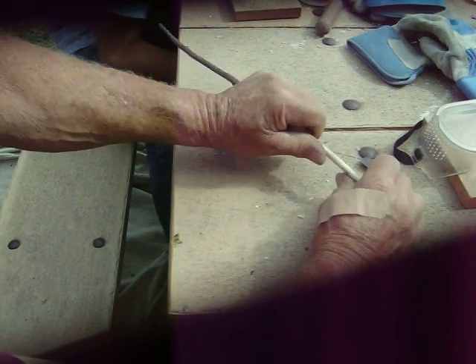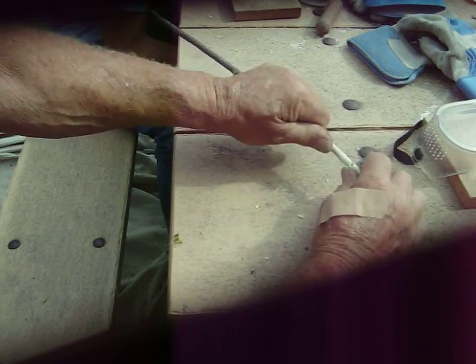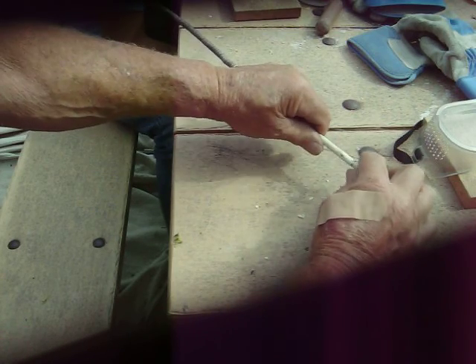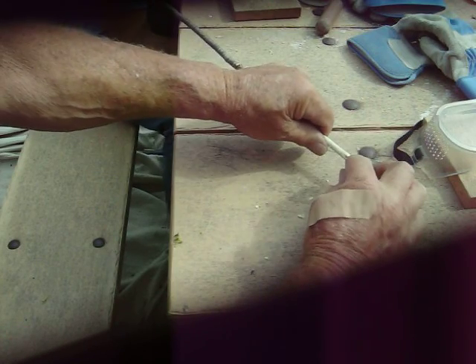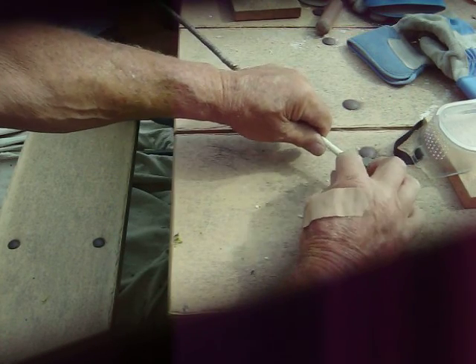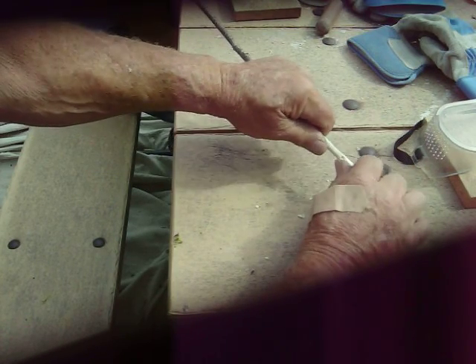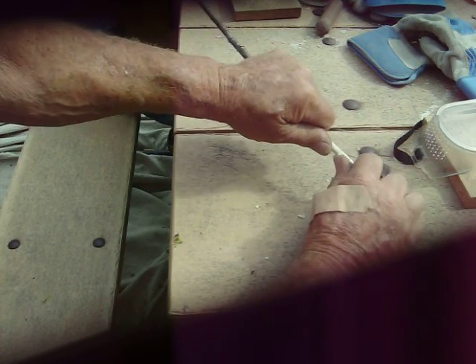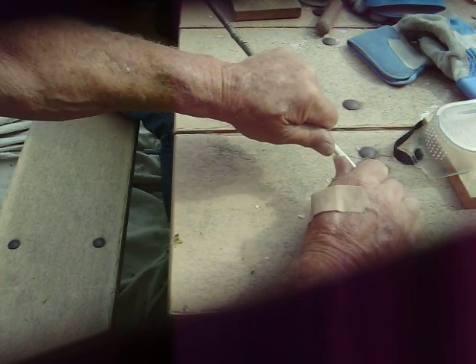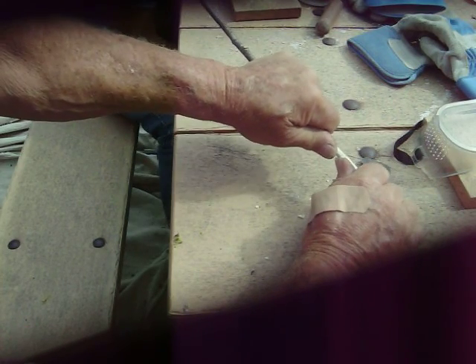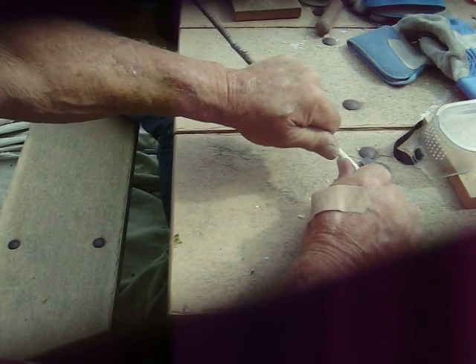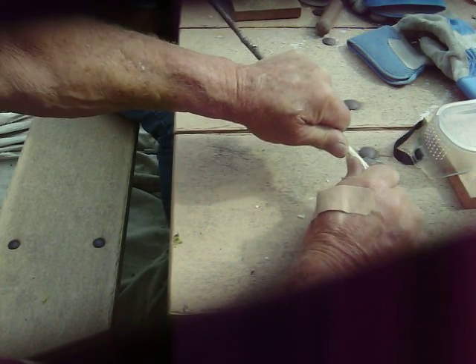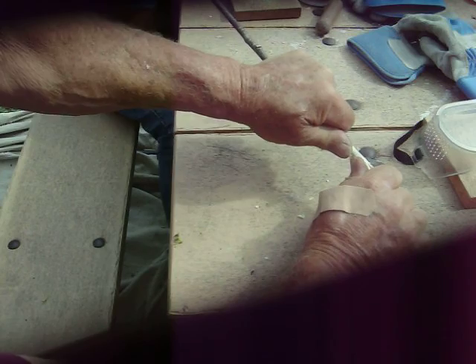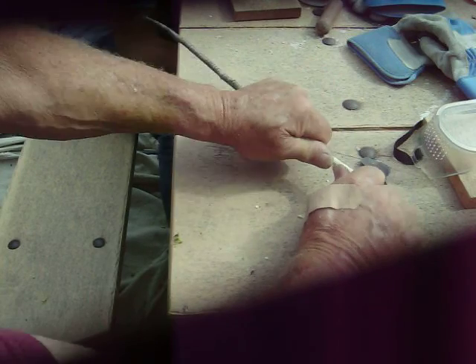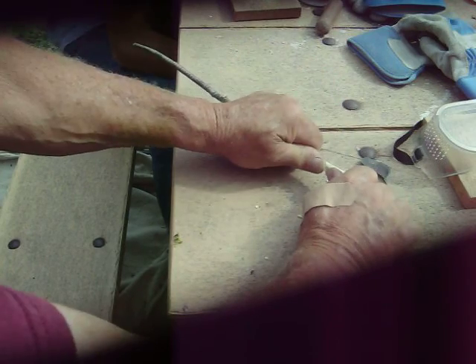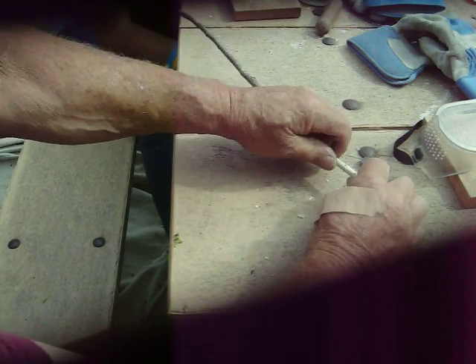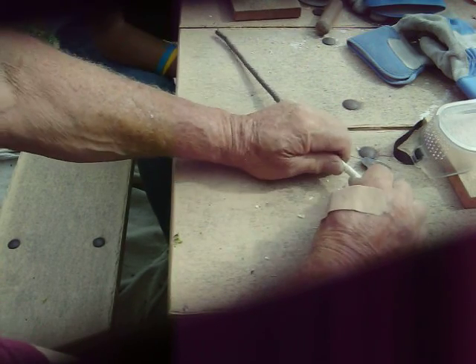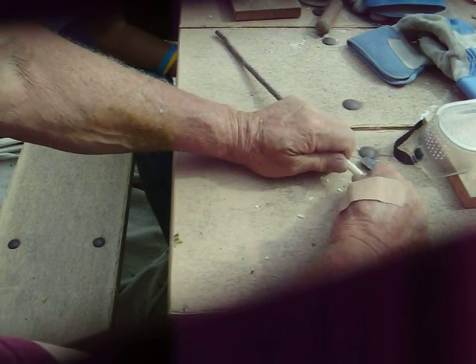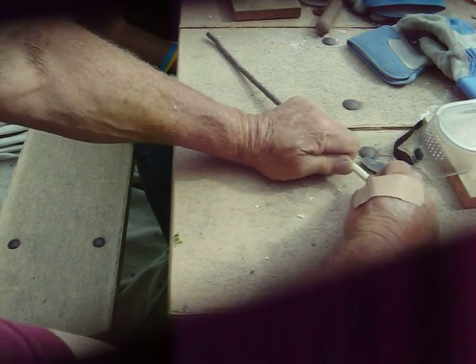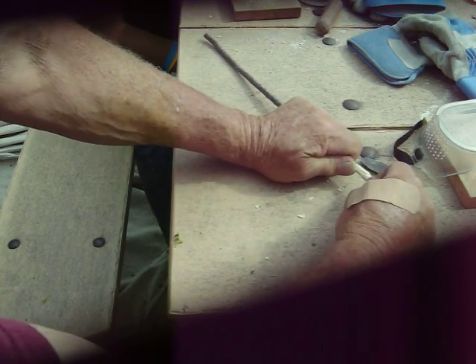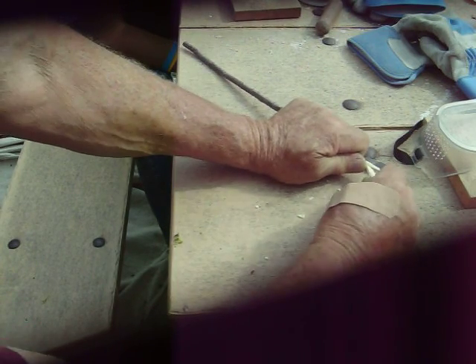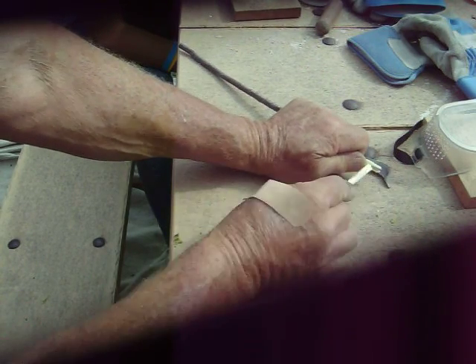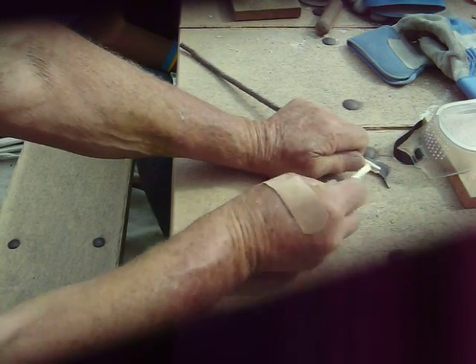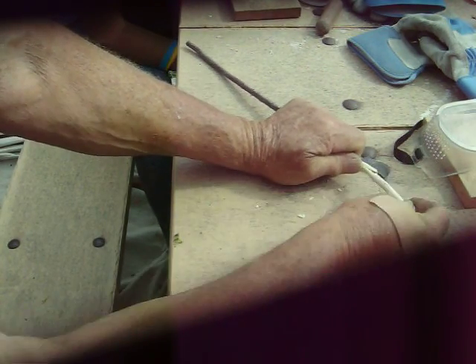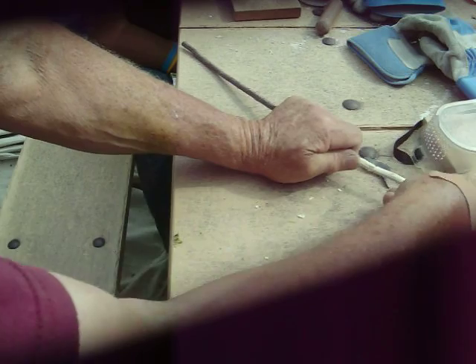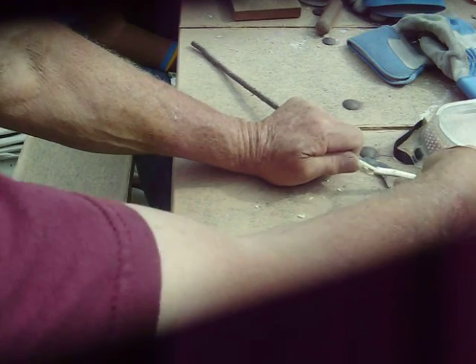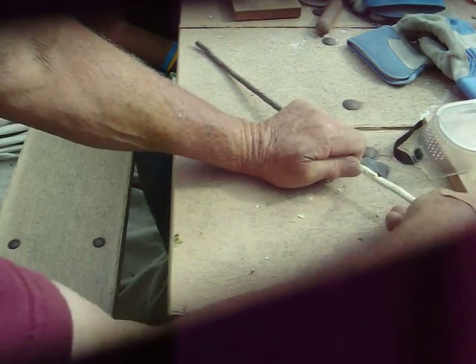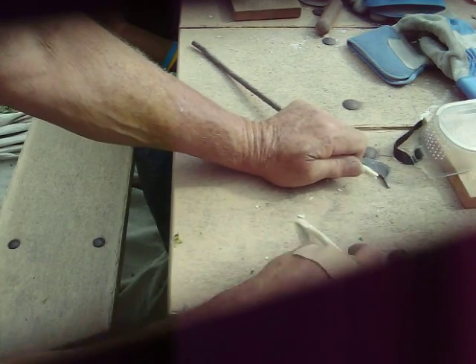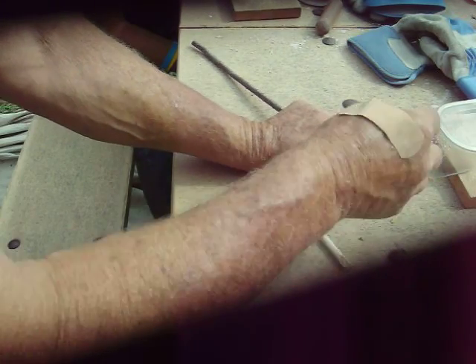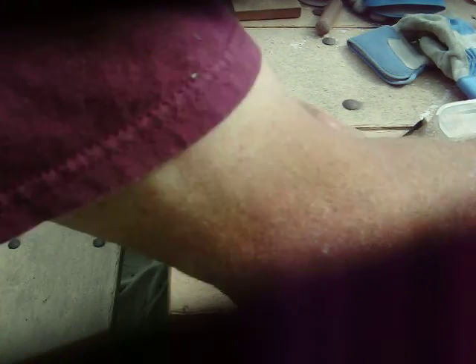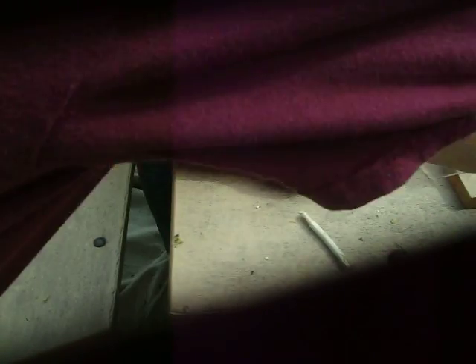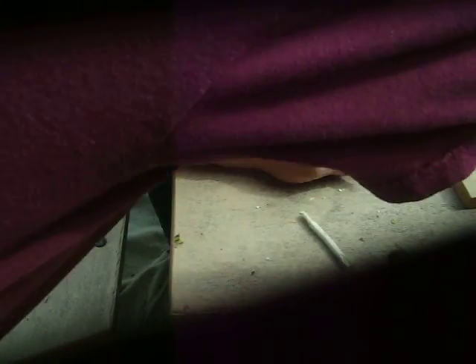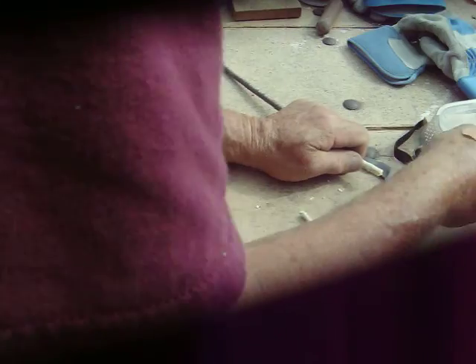Now we're going to turn it this way and split it from this one to this one. Now we're going to crunch out this part here, like that. That's where your arrowhead goes, right in there.